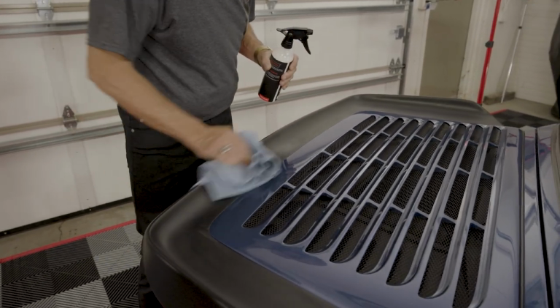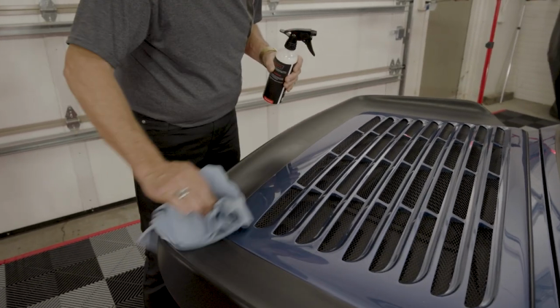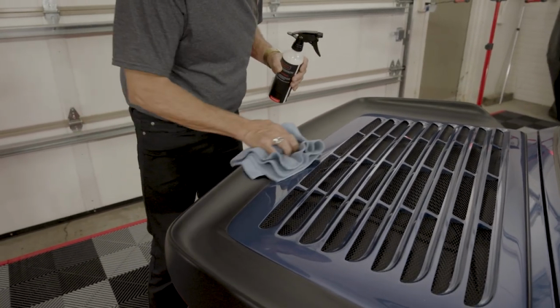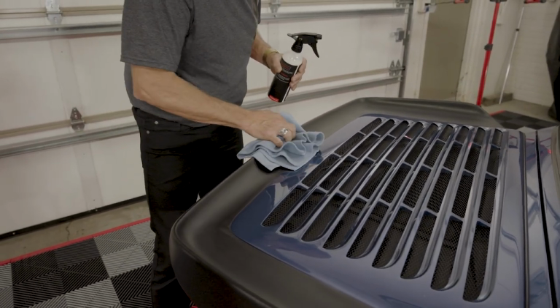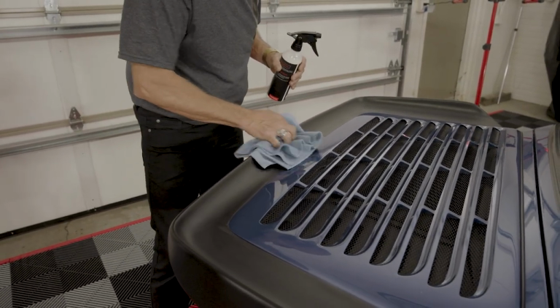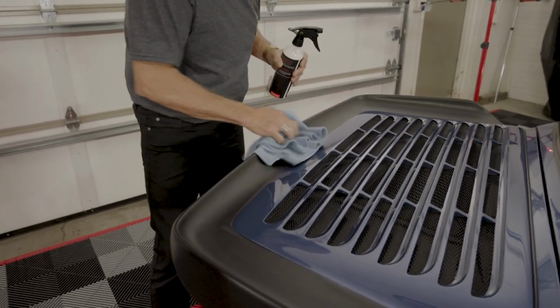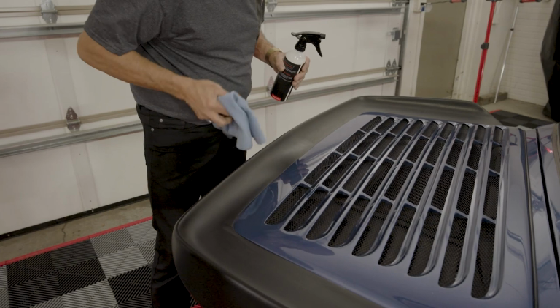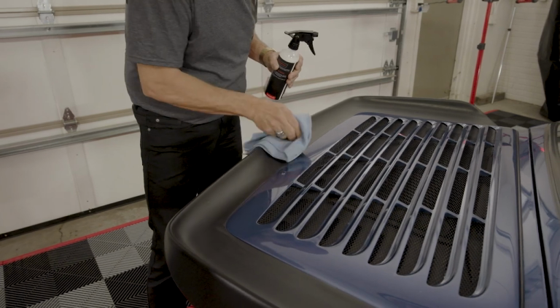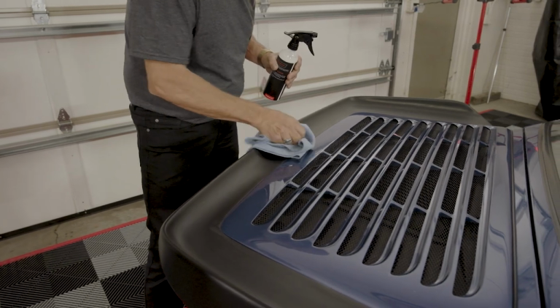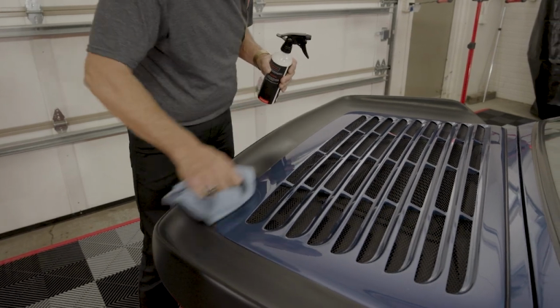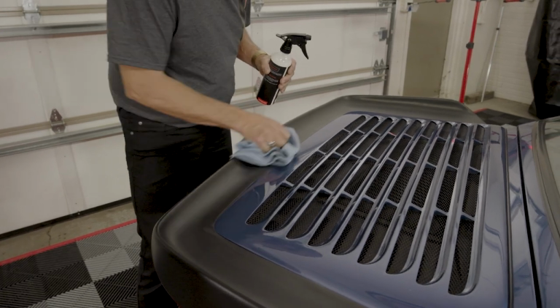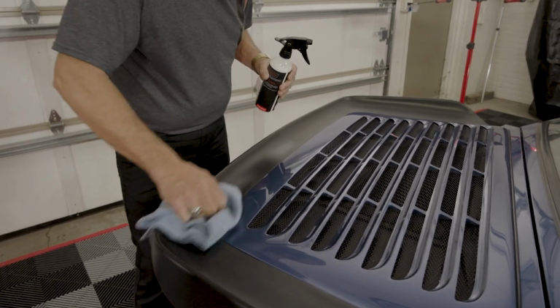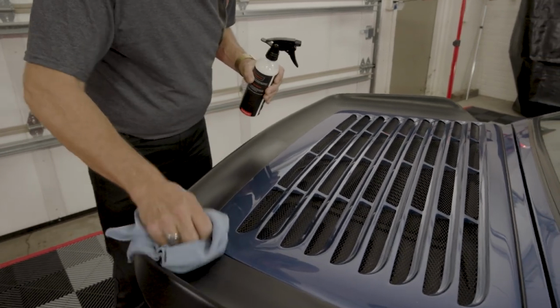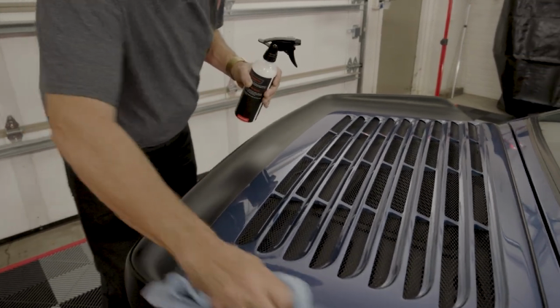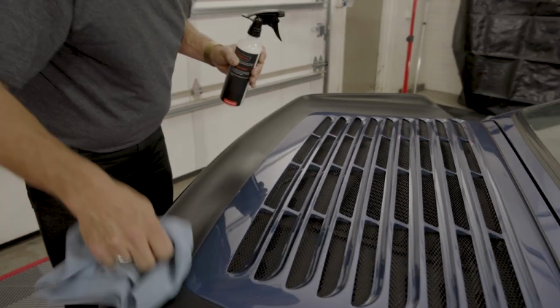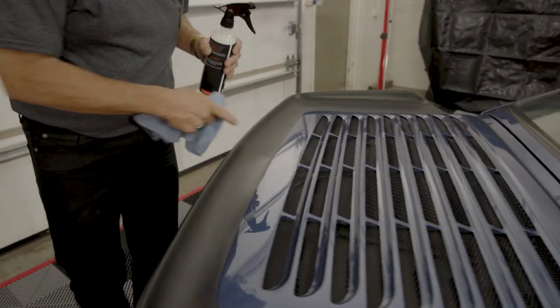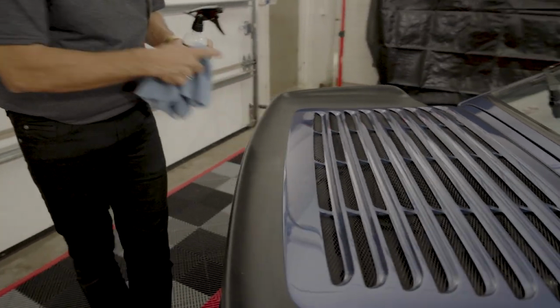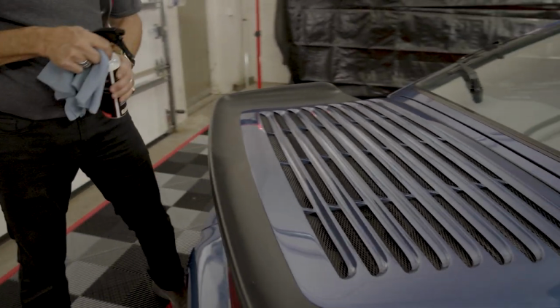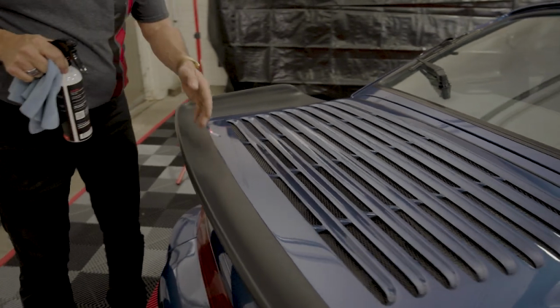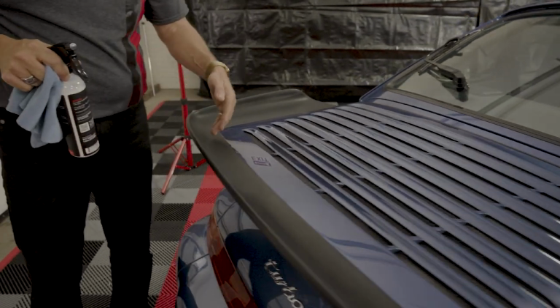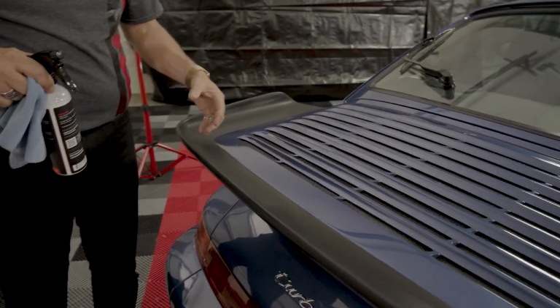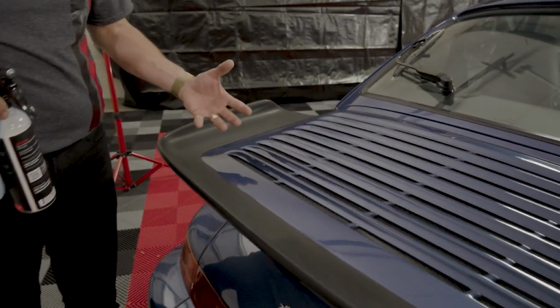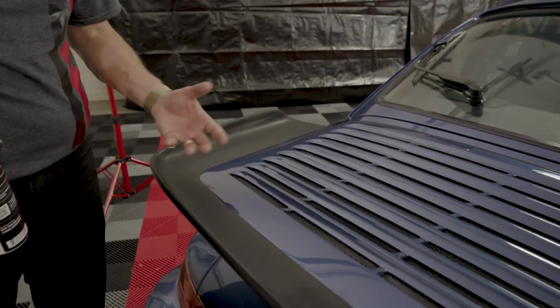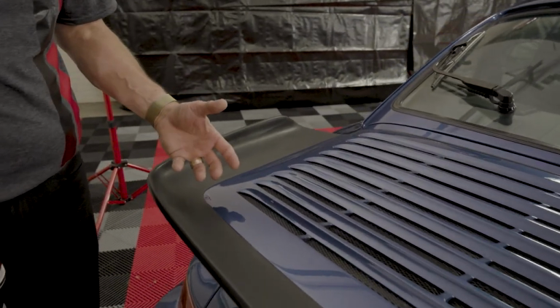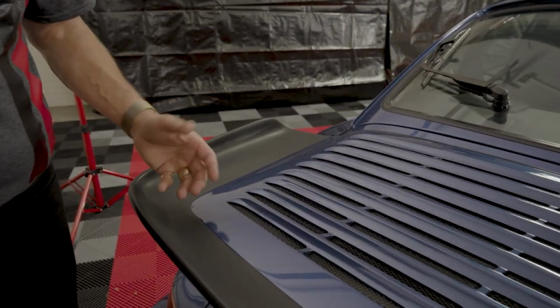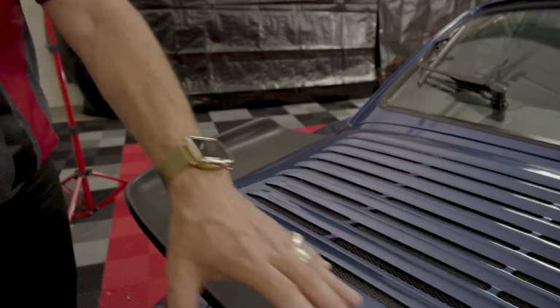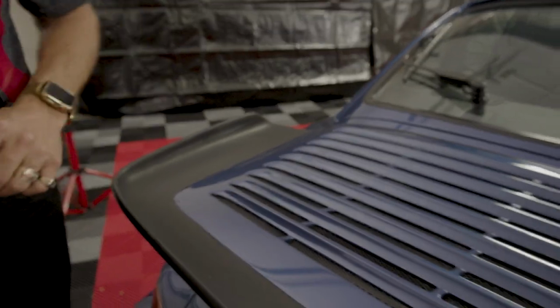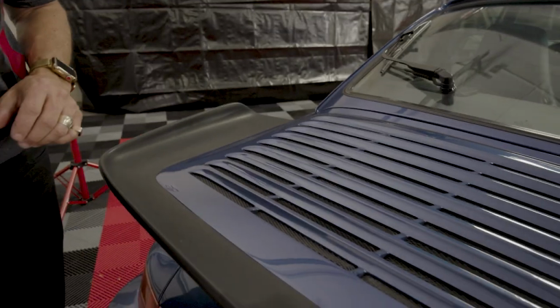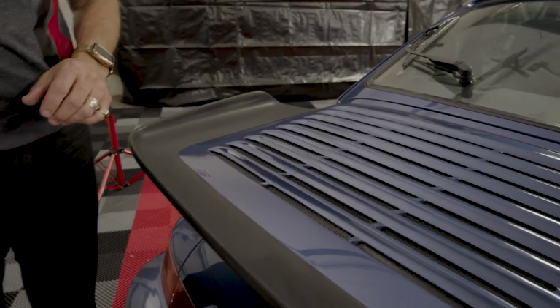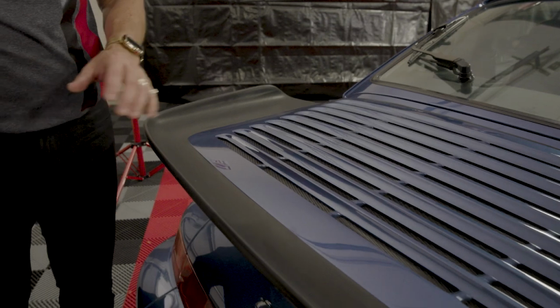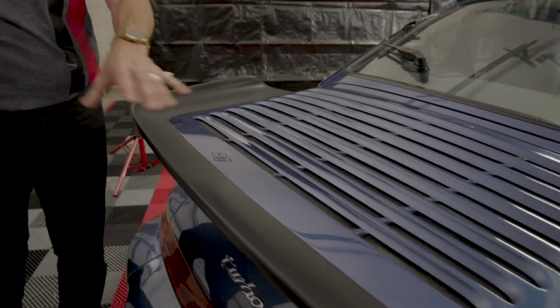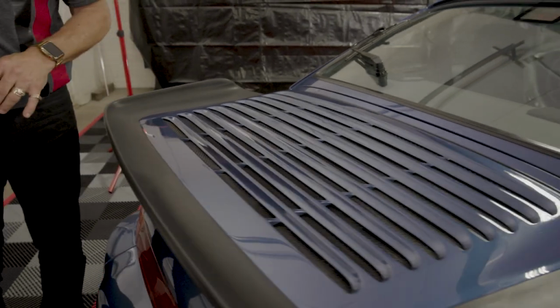You can see the difference here — on this side it looks spotty and doesn't look great, but on this side as it dries we have a nice, even finish.